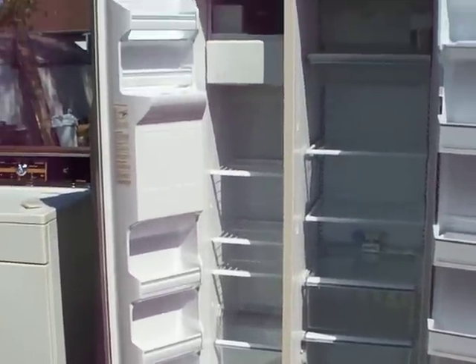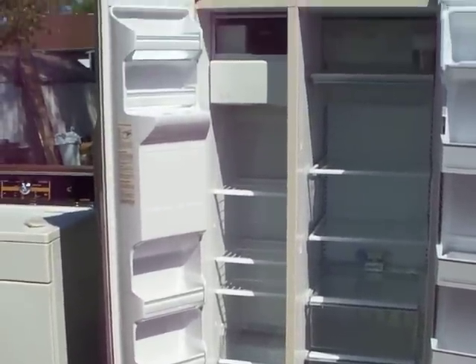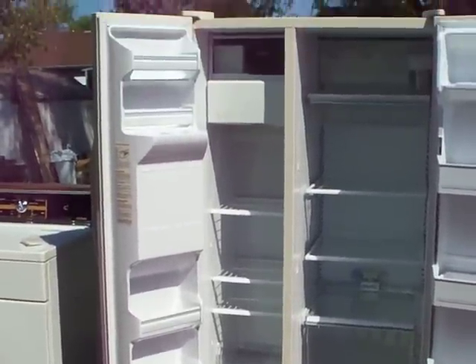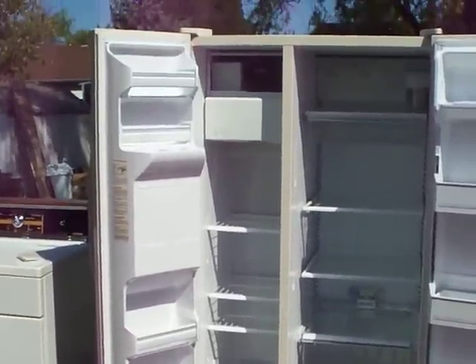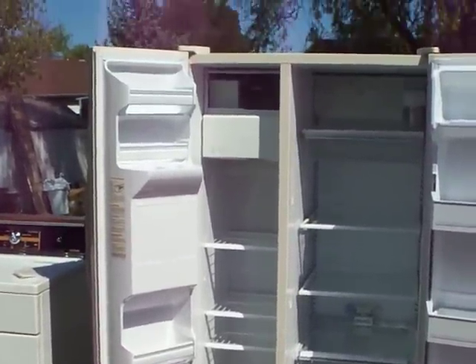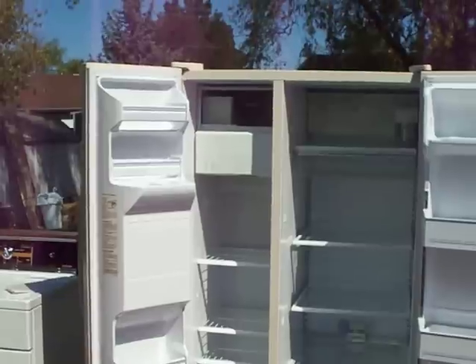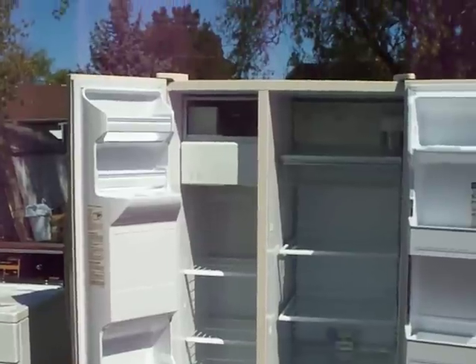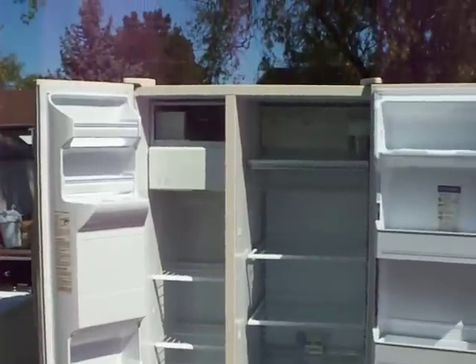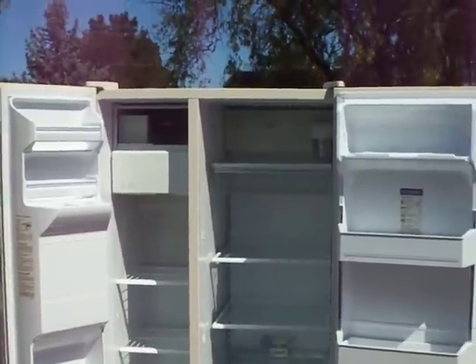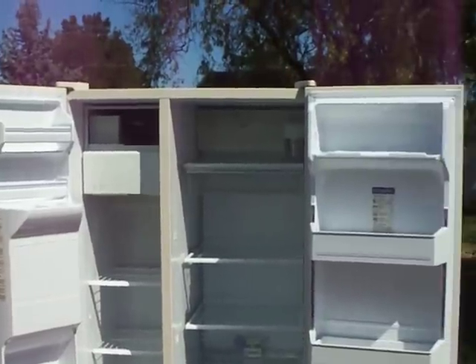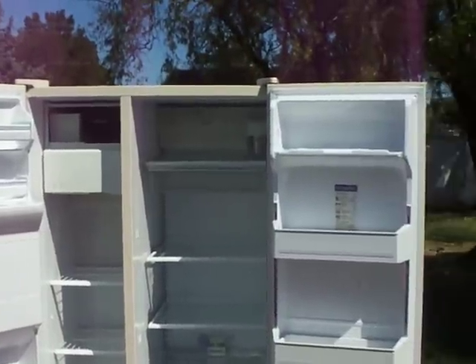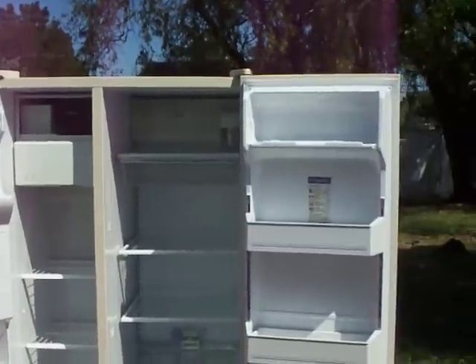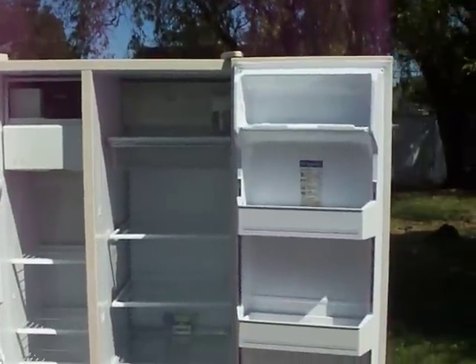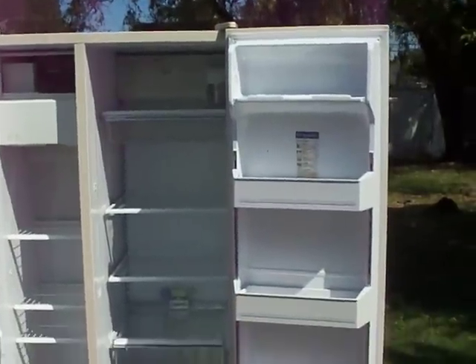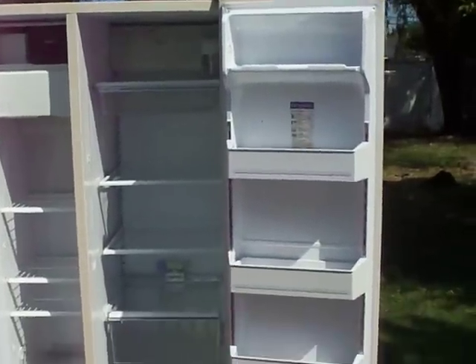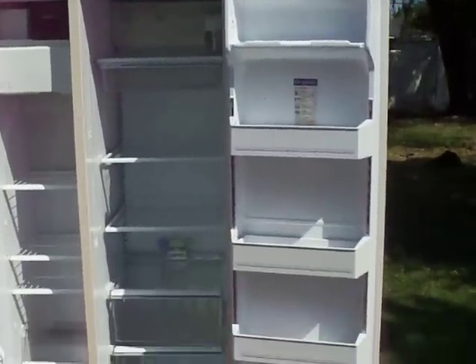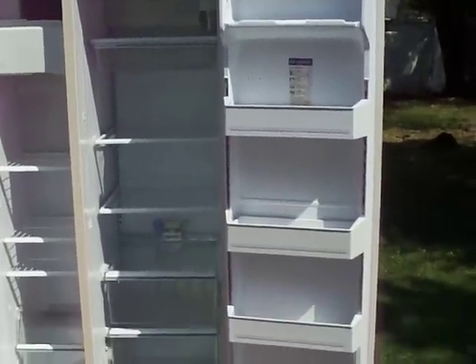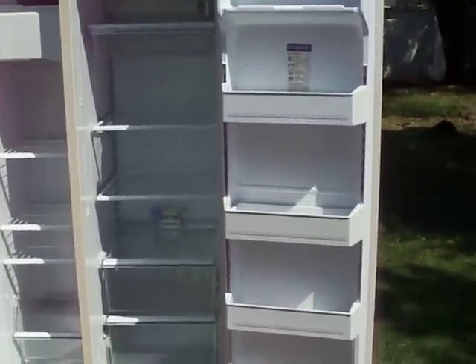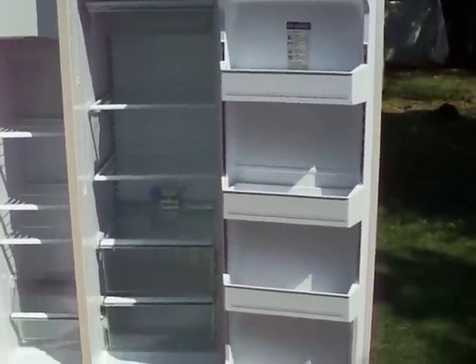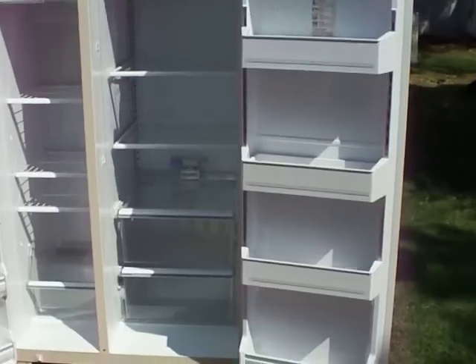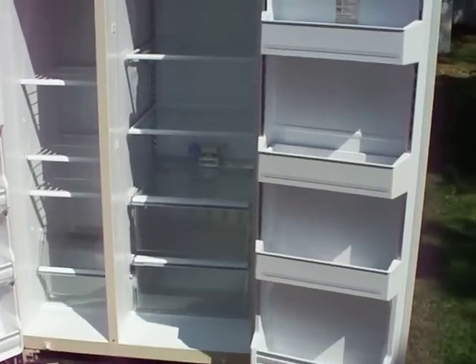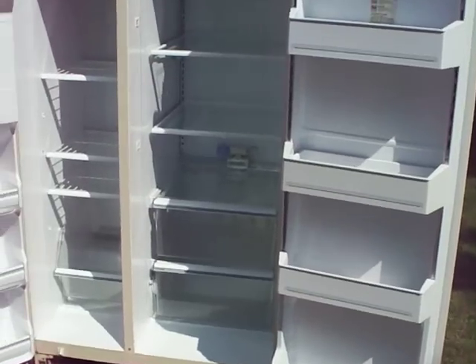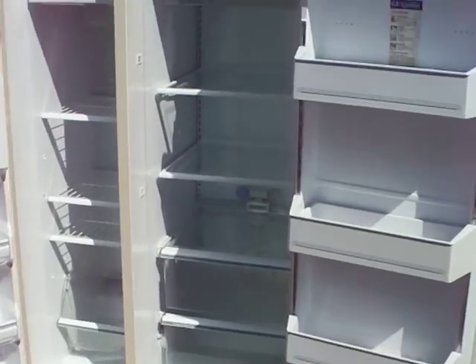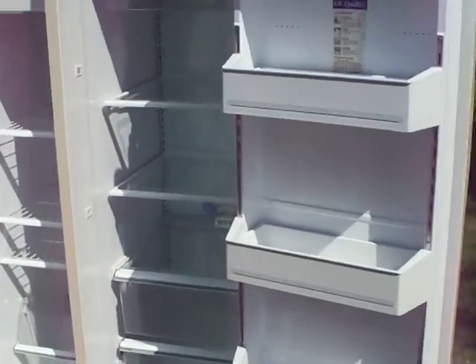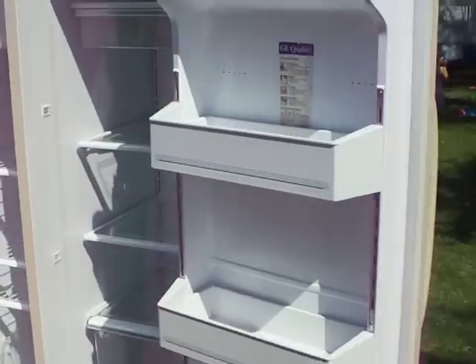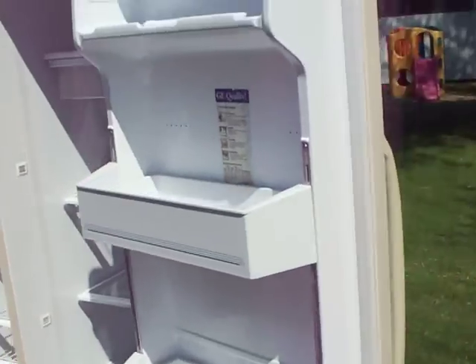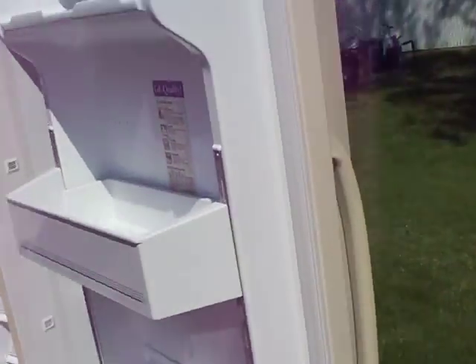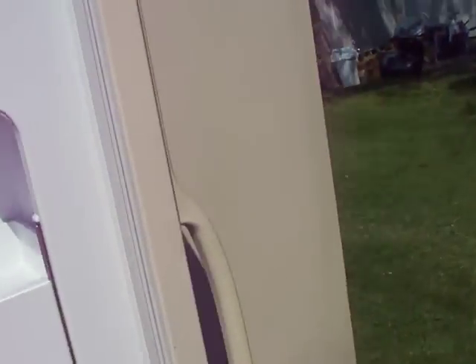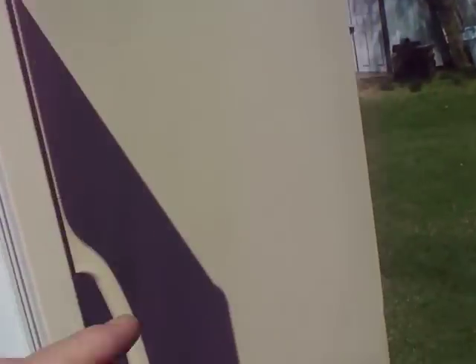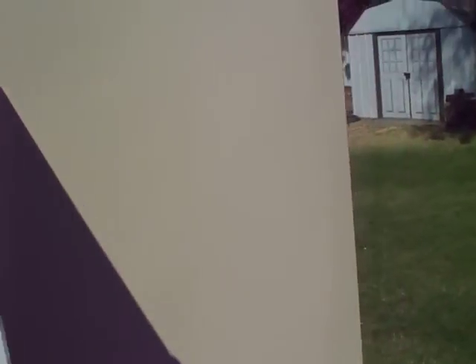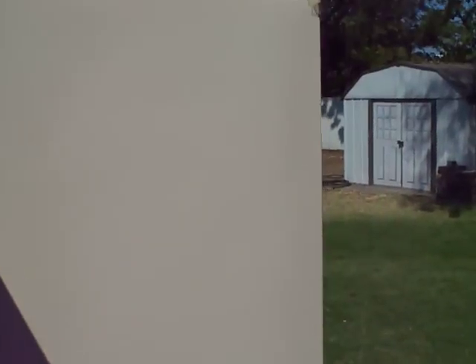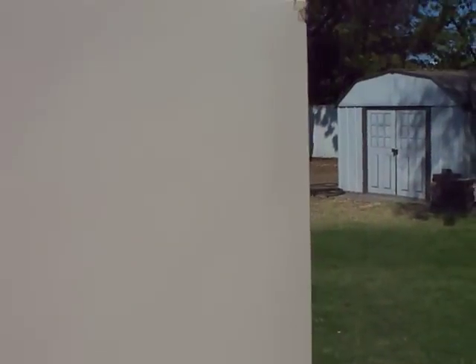It's been cleaned pretty well and should be ready to be used here very shortly. You can see all the shelves on the side, and we'll come over to the side so you can see how nice it looks.